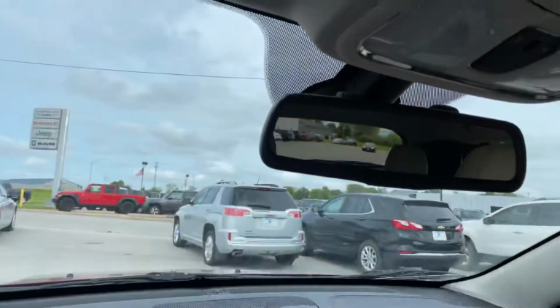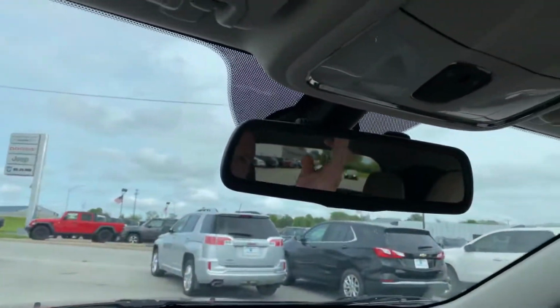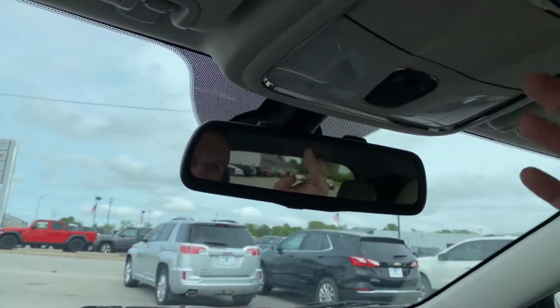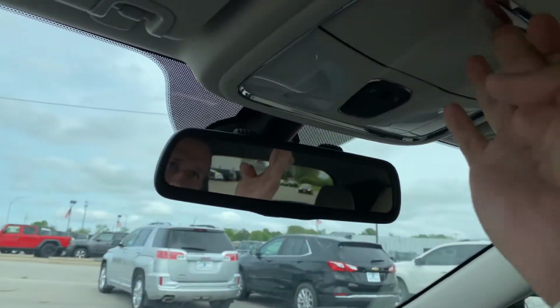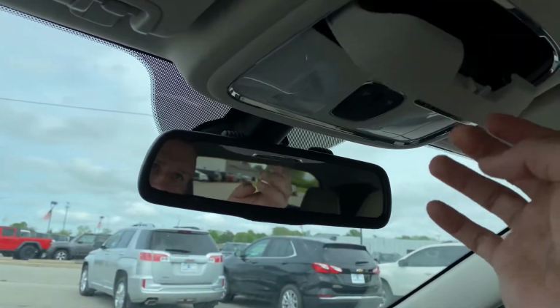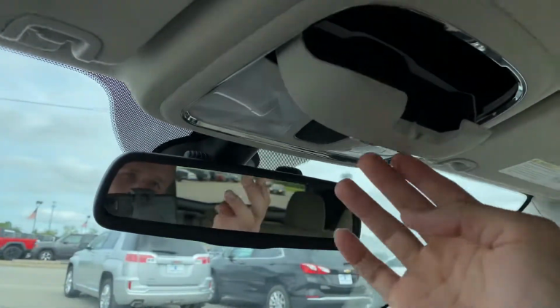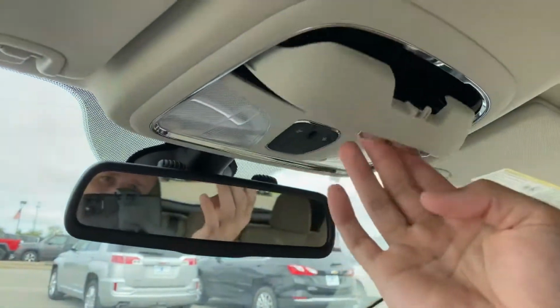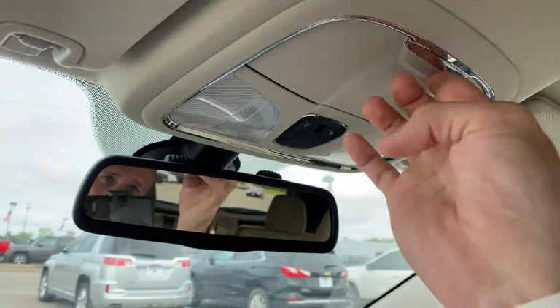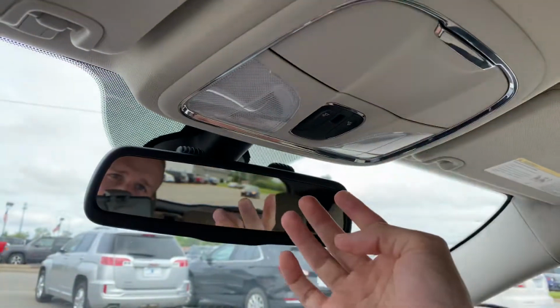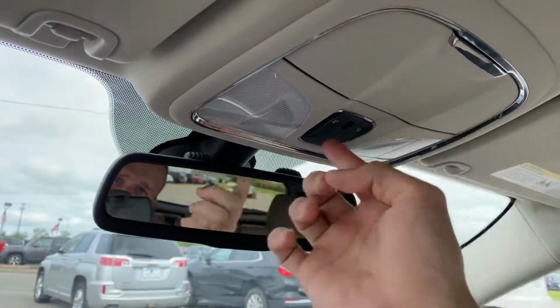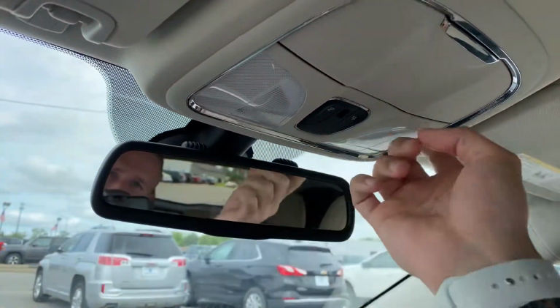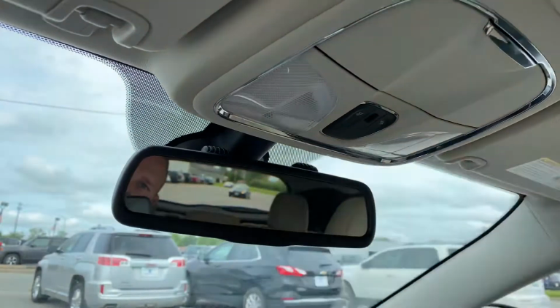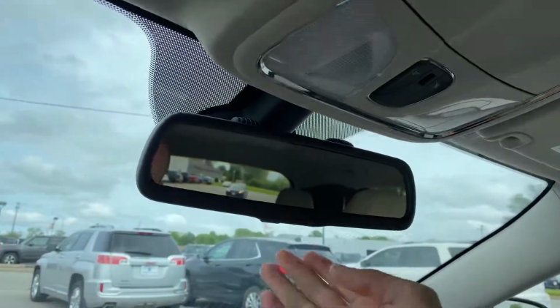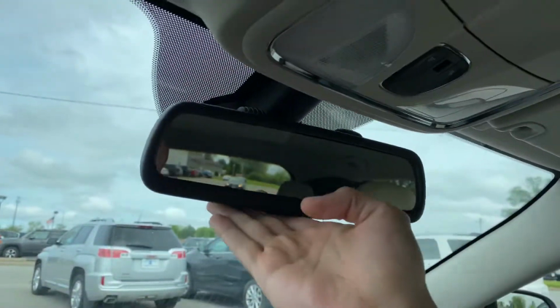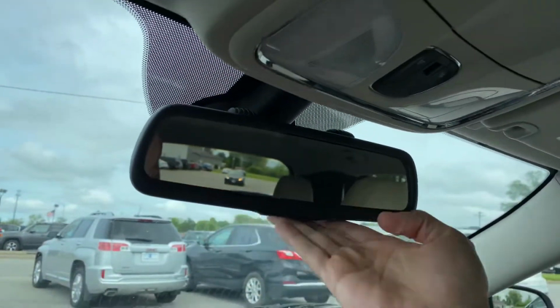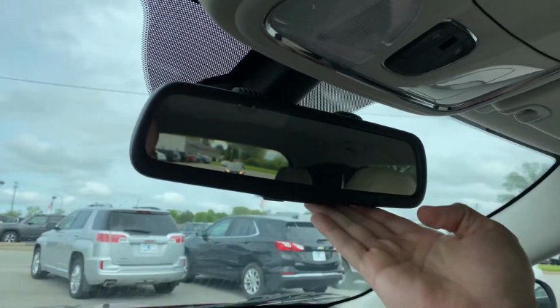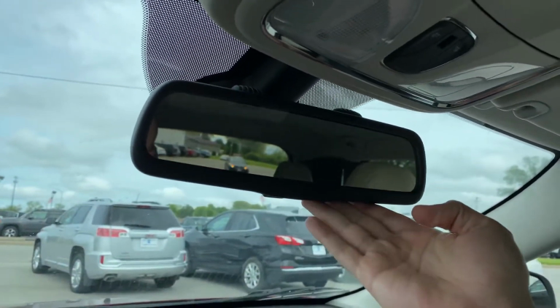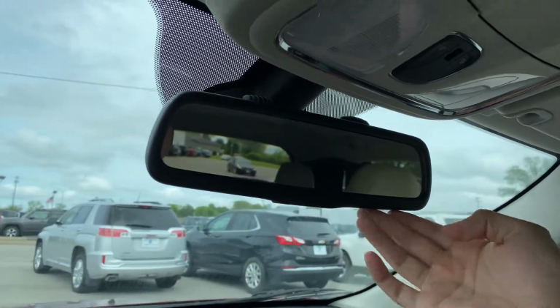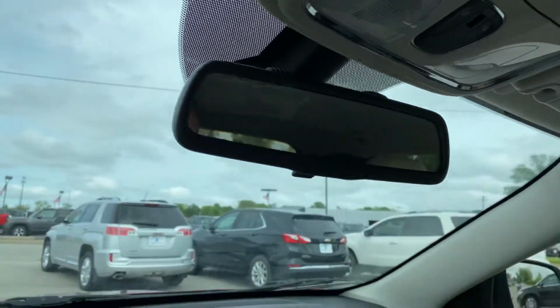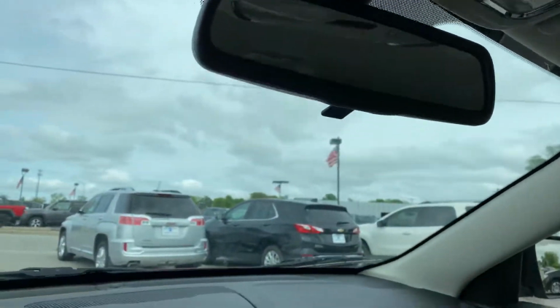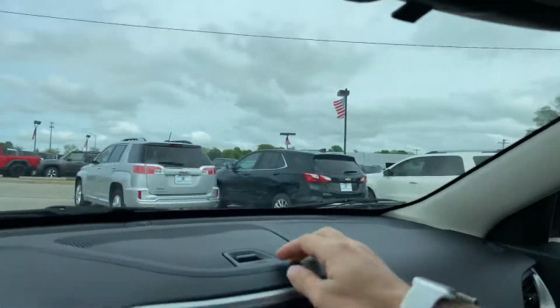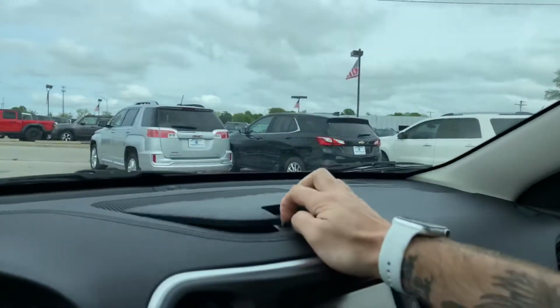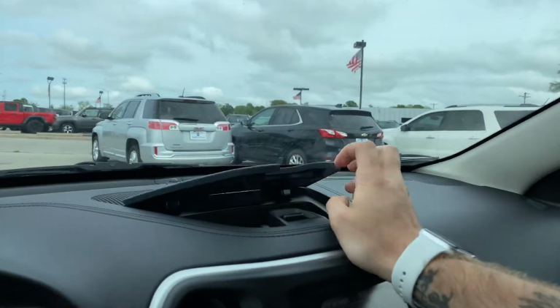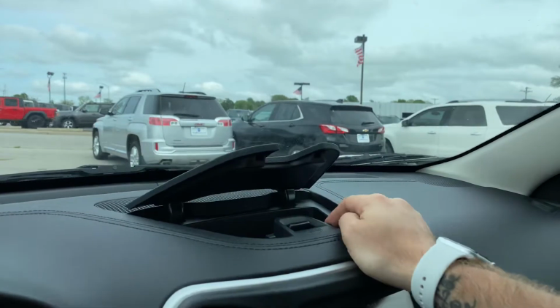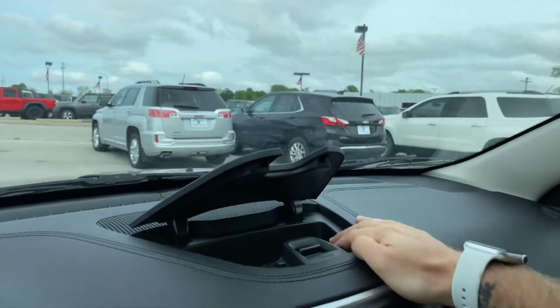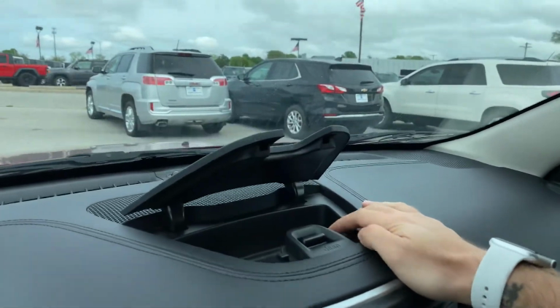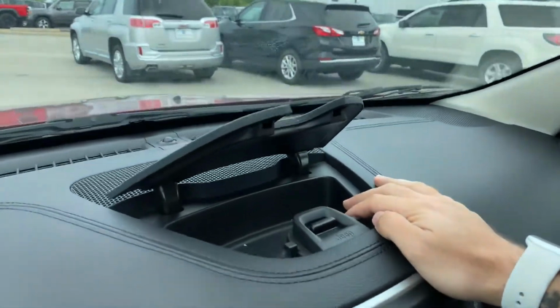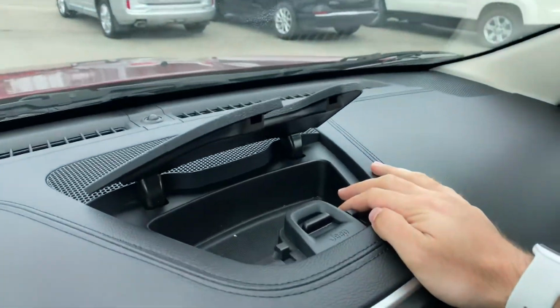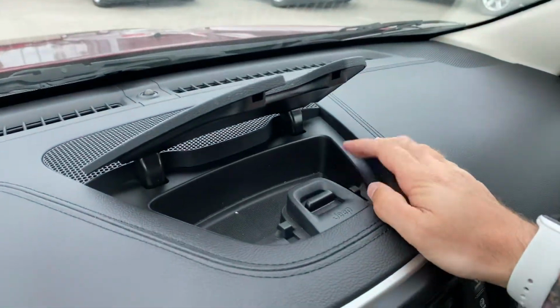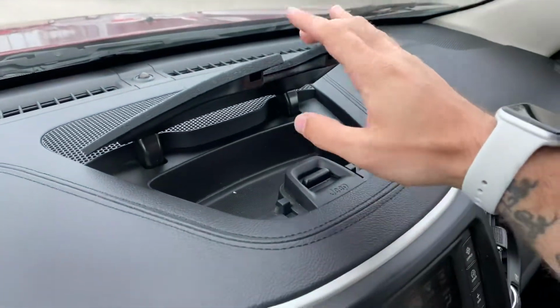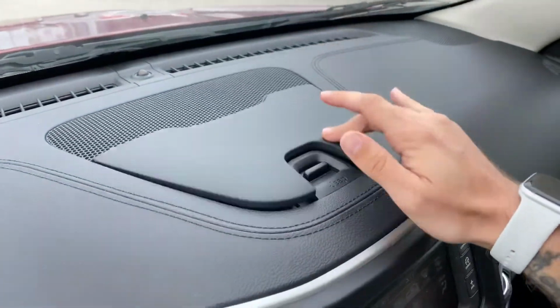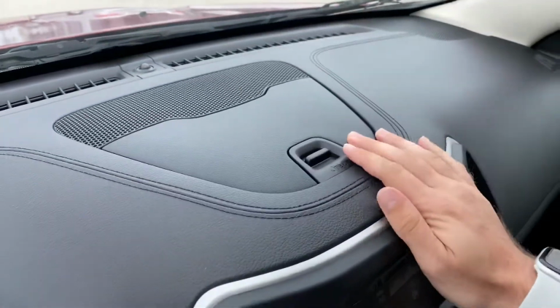Up above here, you're going to have a nice sunglass holder, some interior lighting, and then an auto-dimming rearview mirror right here for you. There's also a little bit of storage up above for some smaller items.